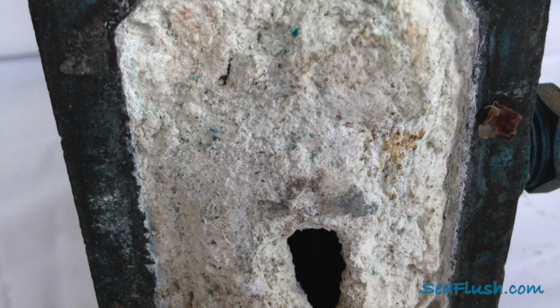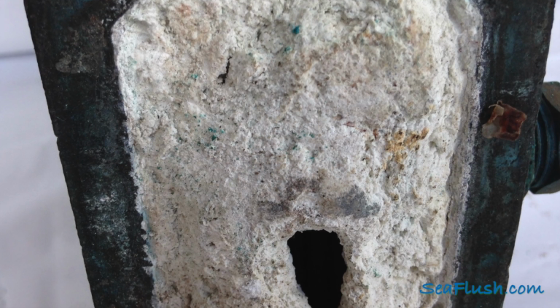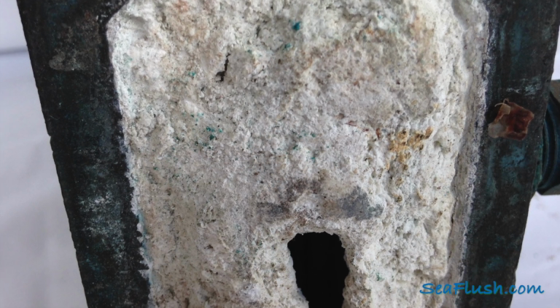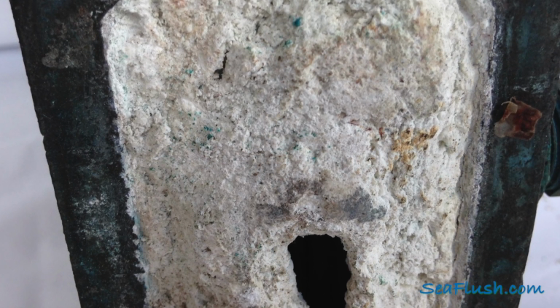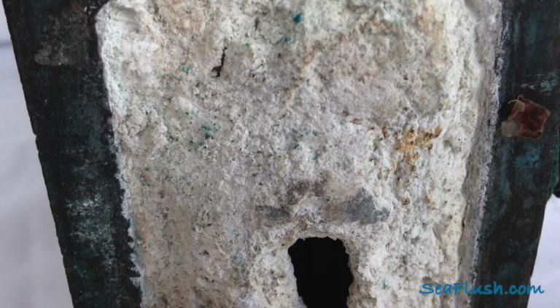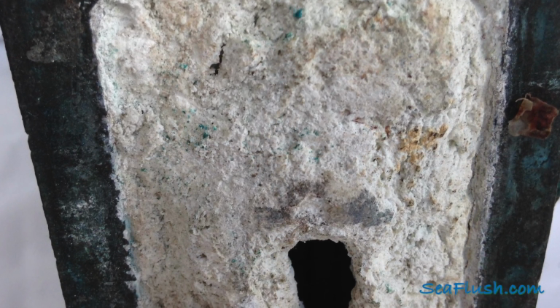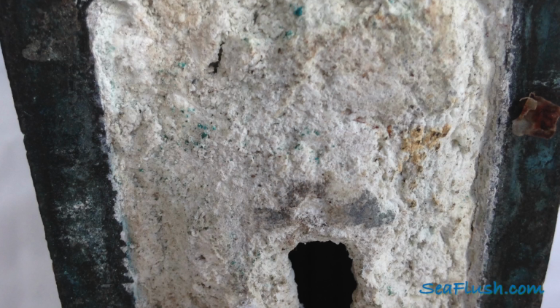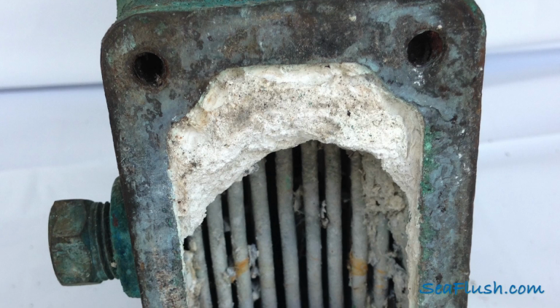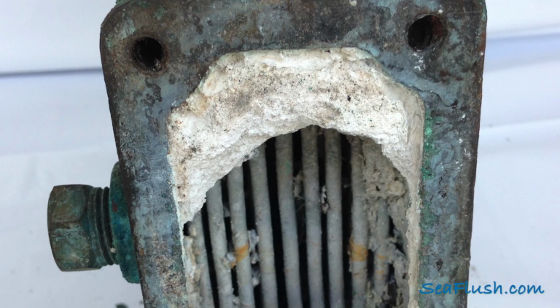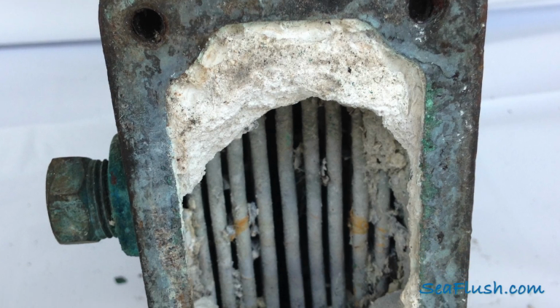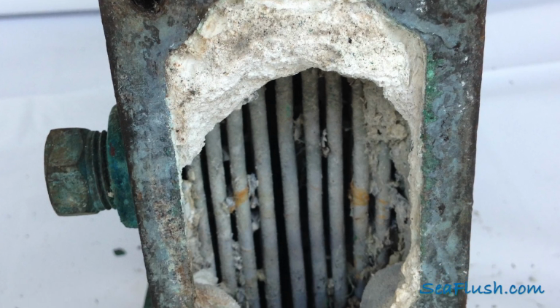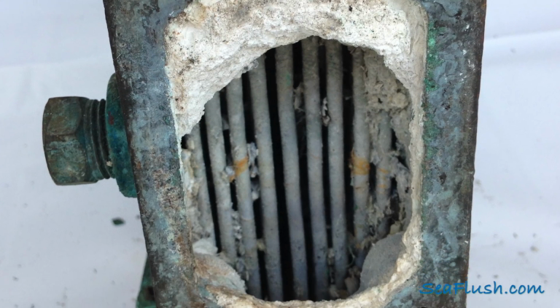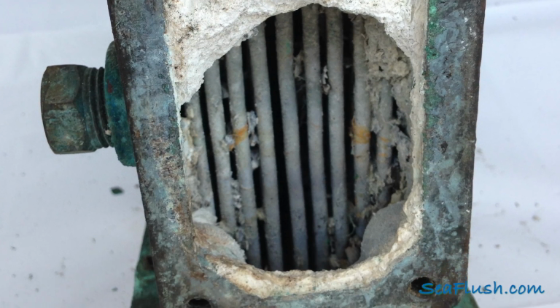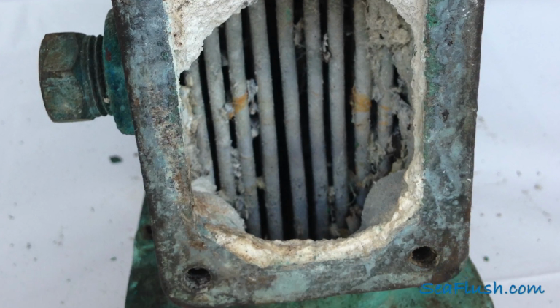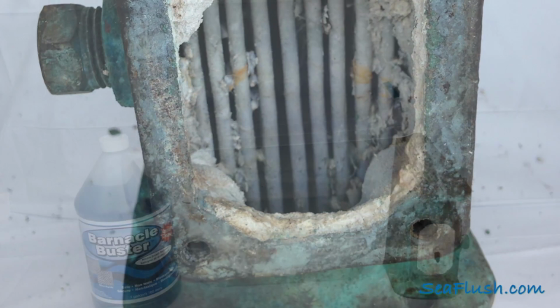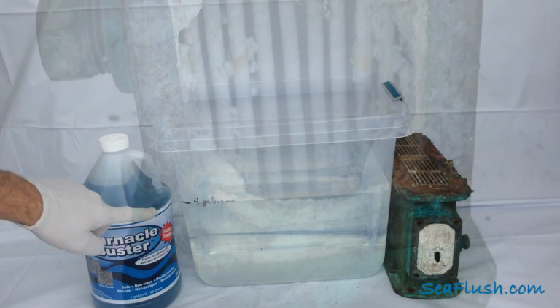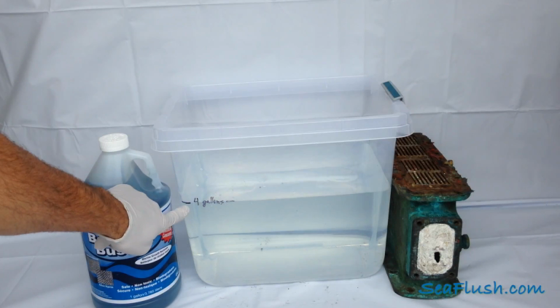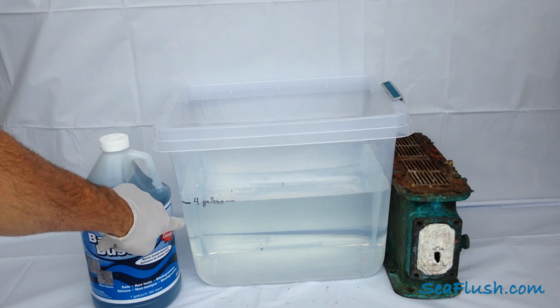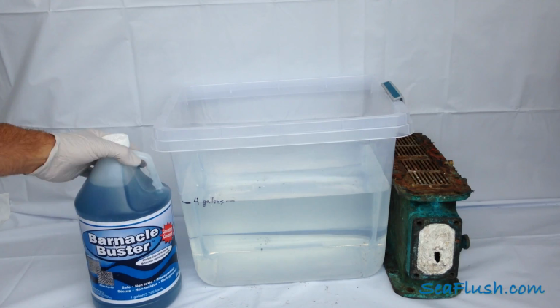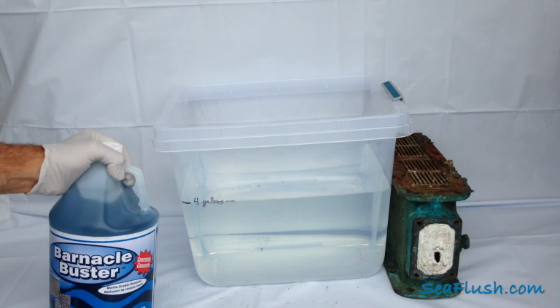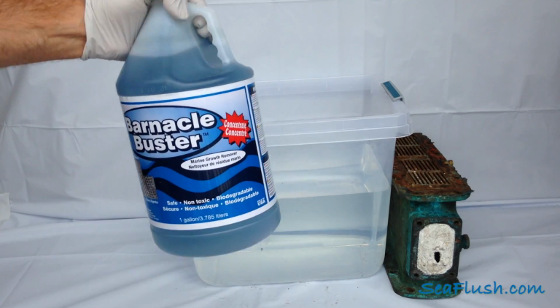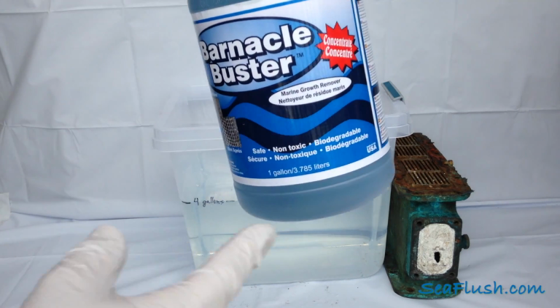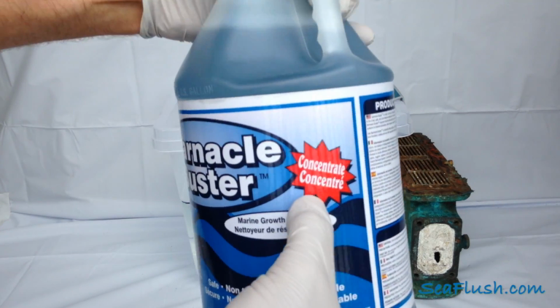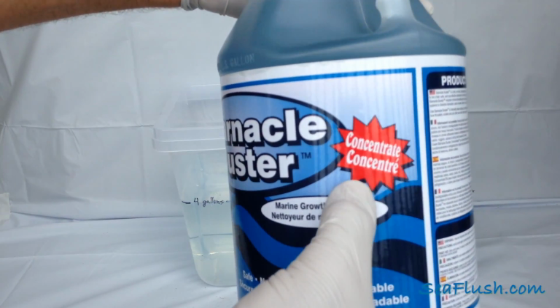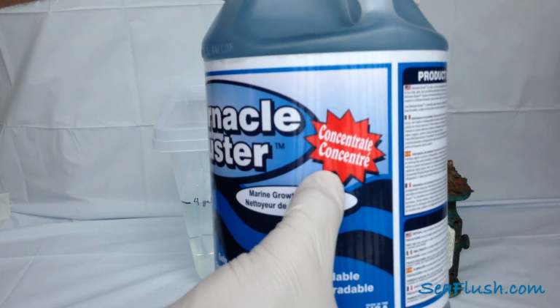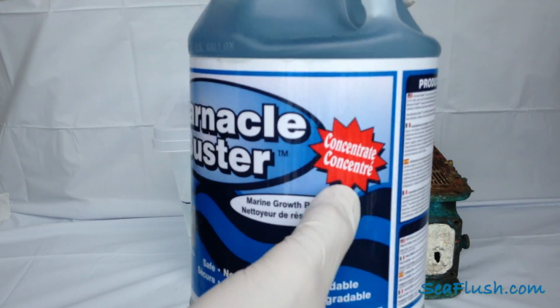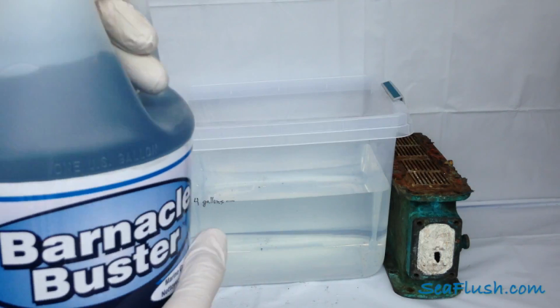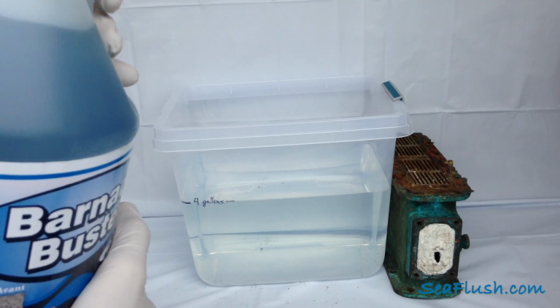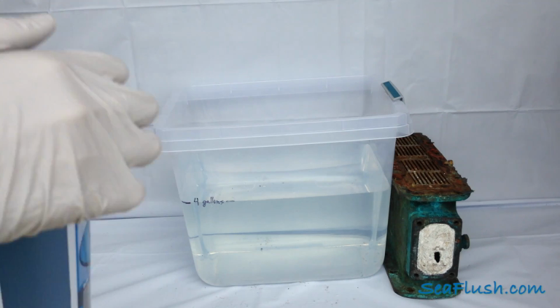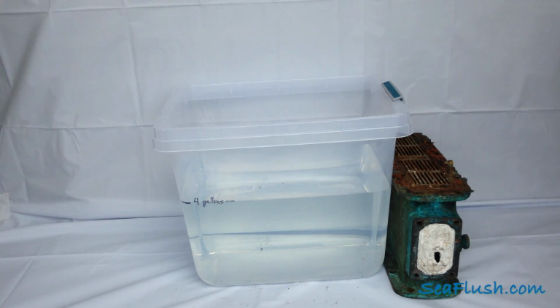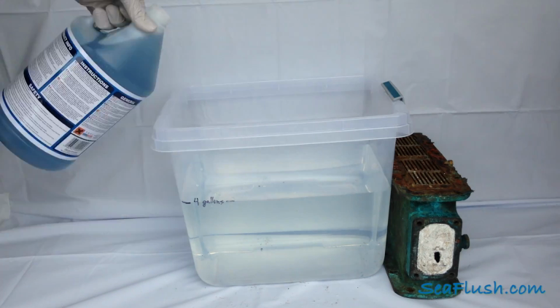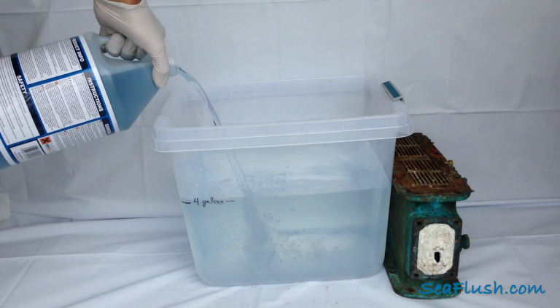We weren't sure if this extreme build up would be a fair test for Barnacle Buster, but we figured we'd give it a shot and find out. Starting with four gallons of water, we mixed in one gallon of Barnacle Buster concentrate to make five gallons of the descaling solution.